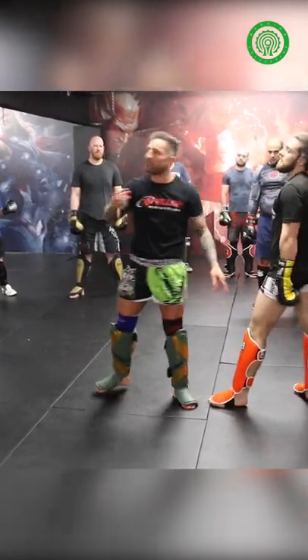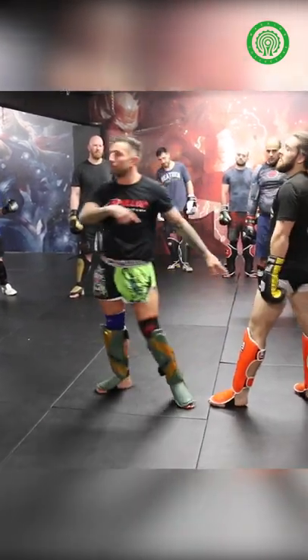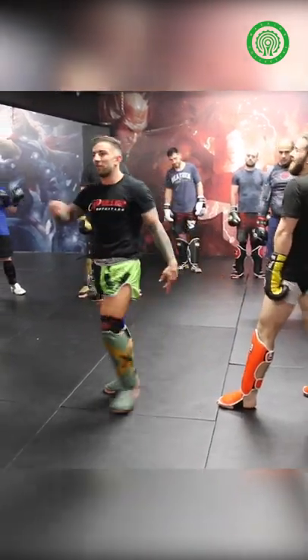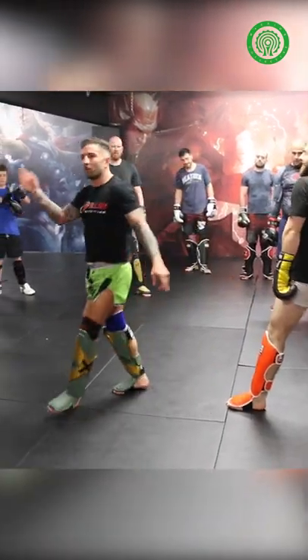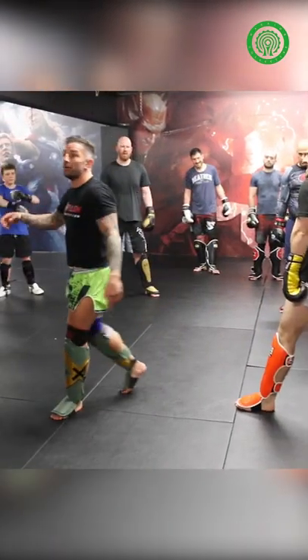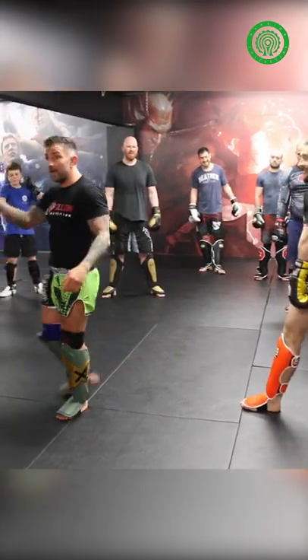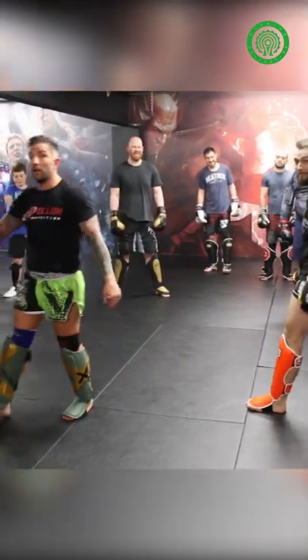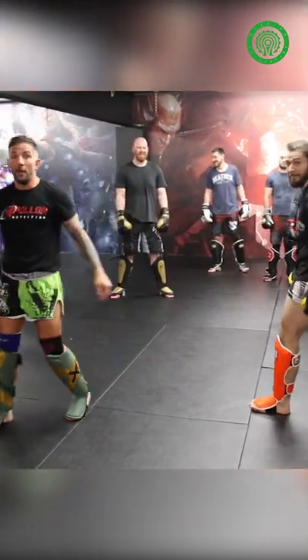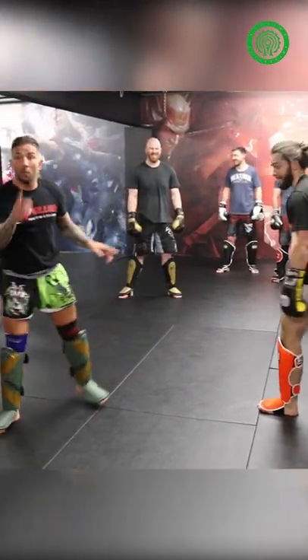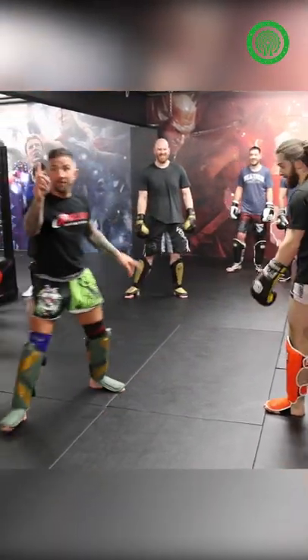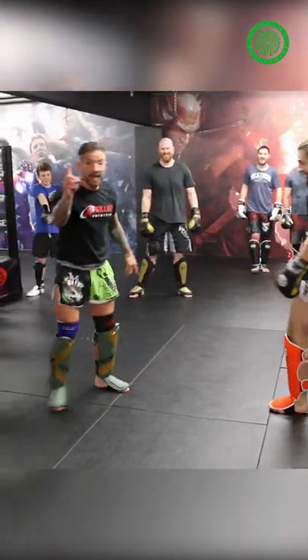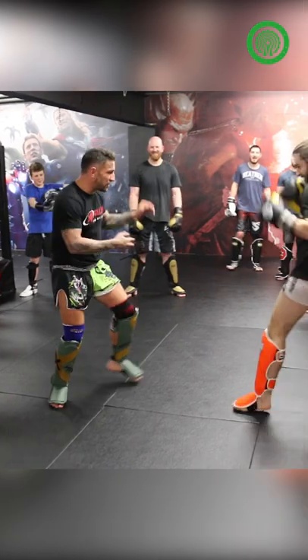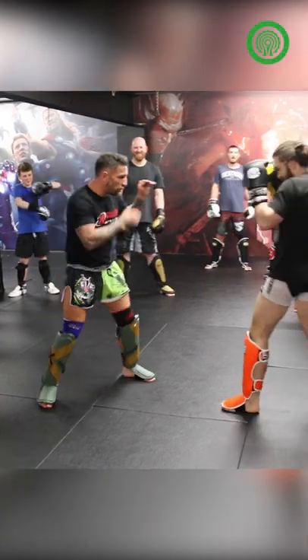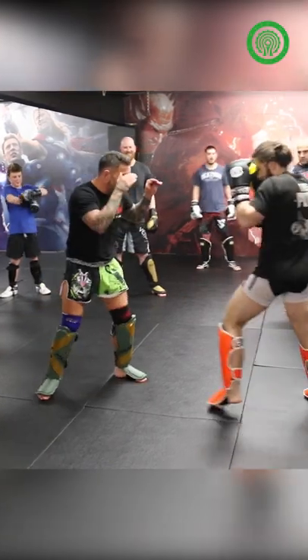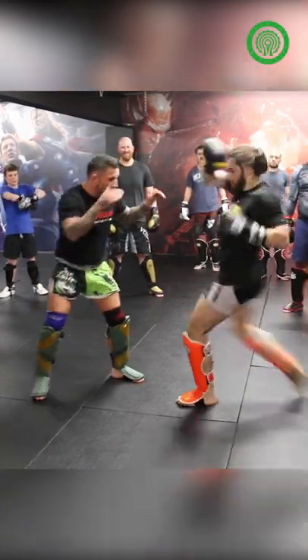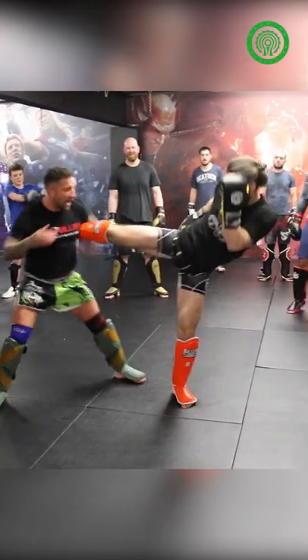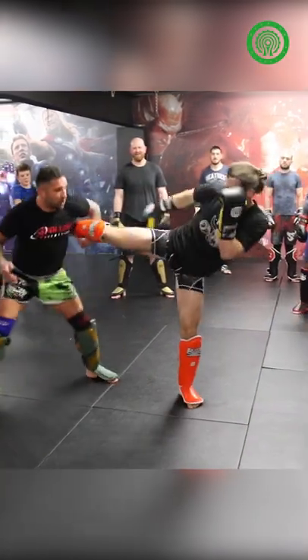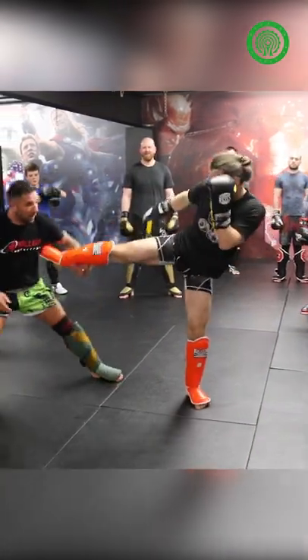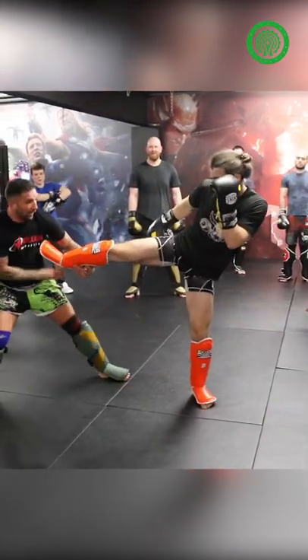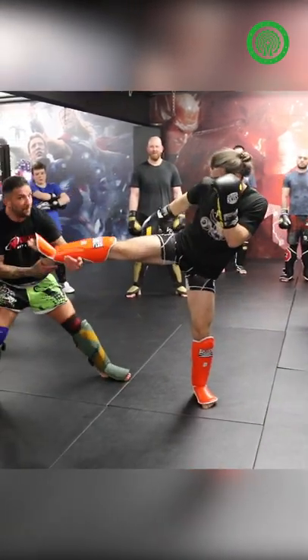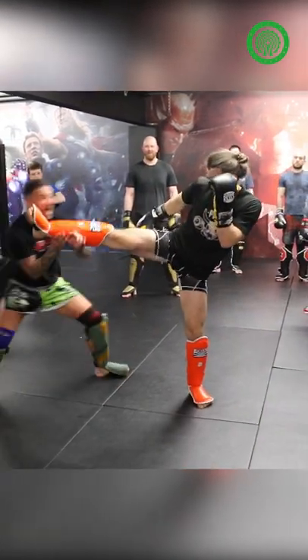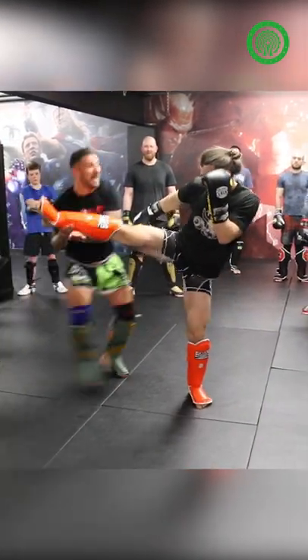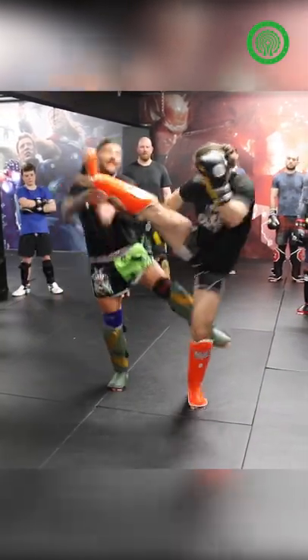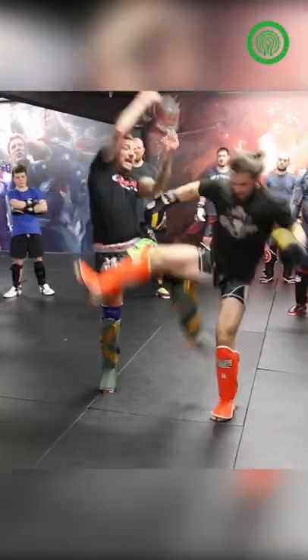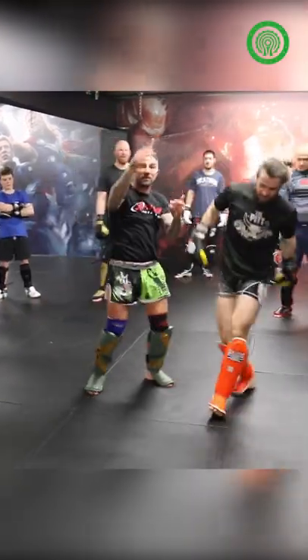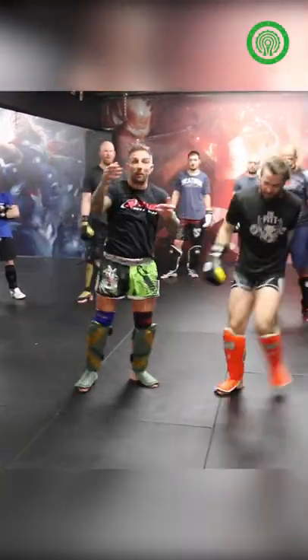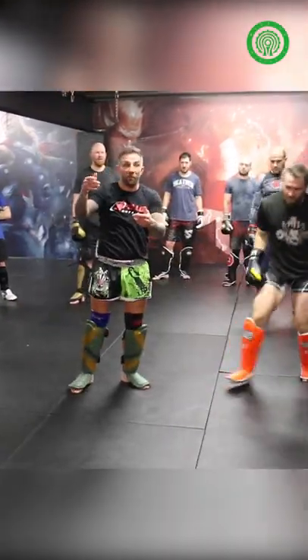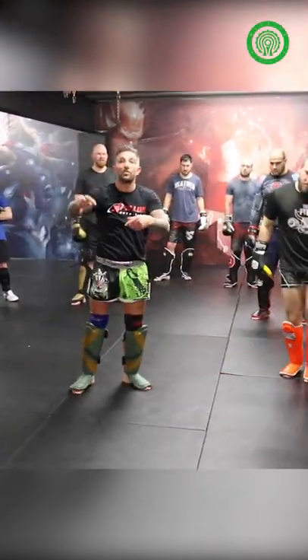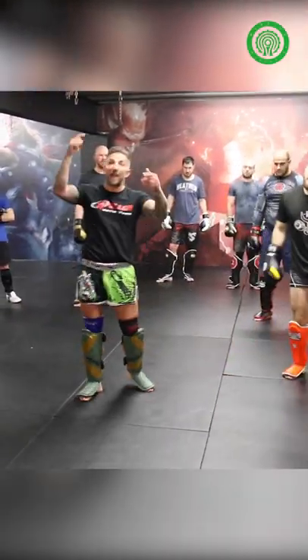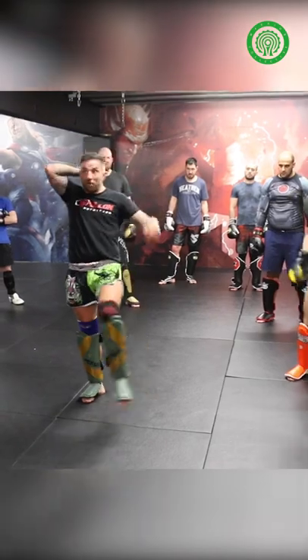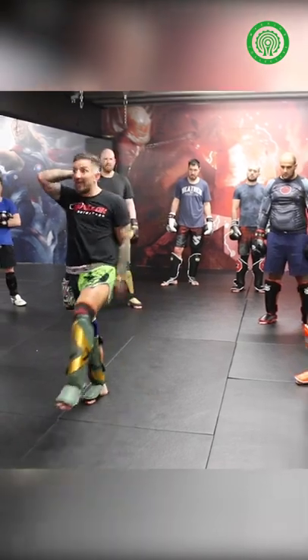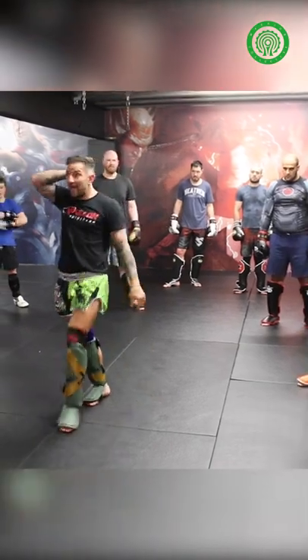I didn't want to do that now because I don't want anyone getting hurt. So when you're fighting, this is what you do — catch, lift there, and then kick that leg out and tip him up so they land really high.